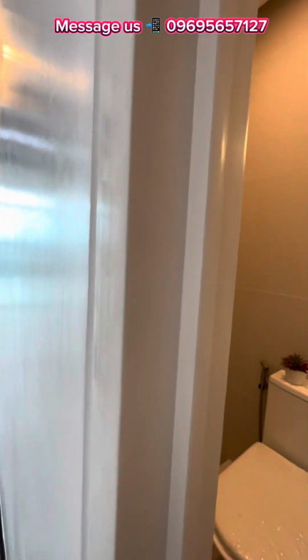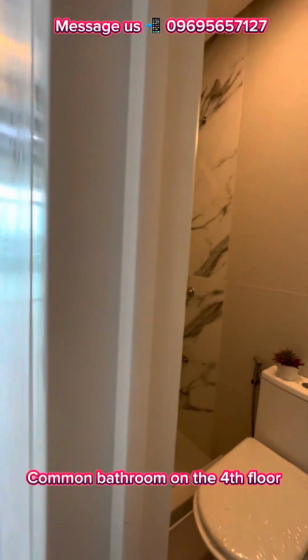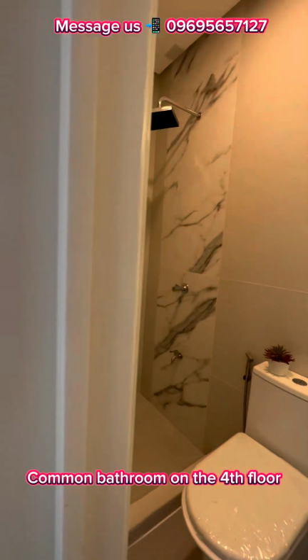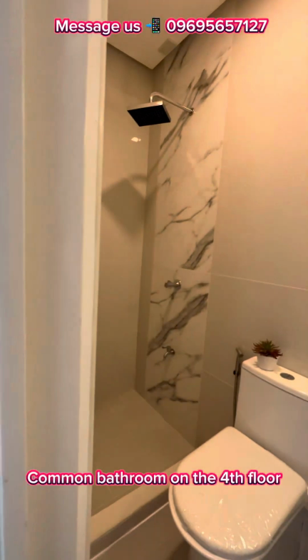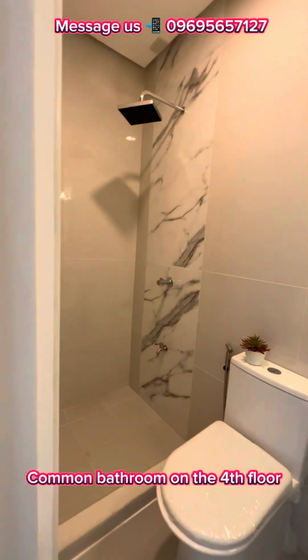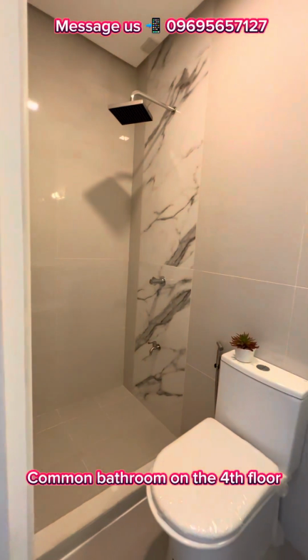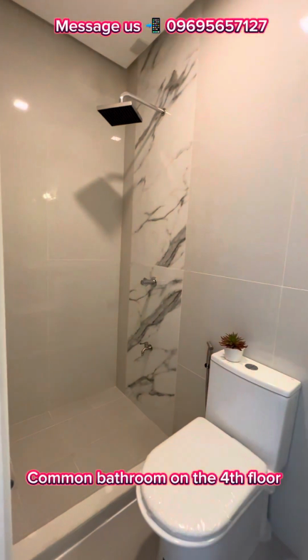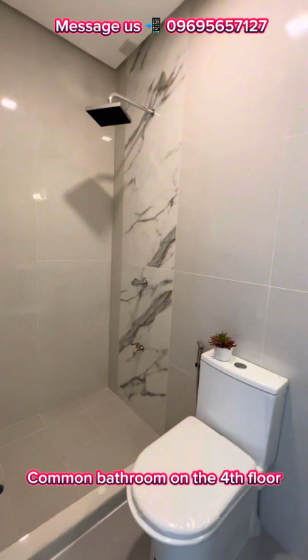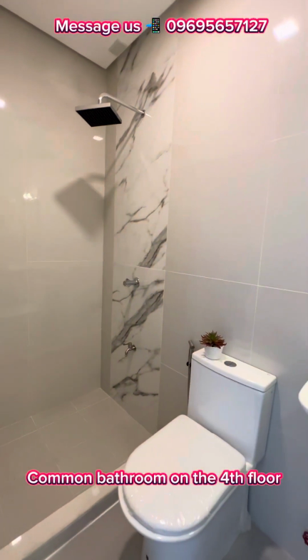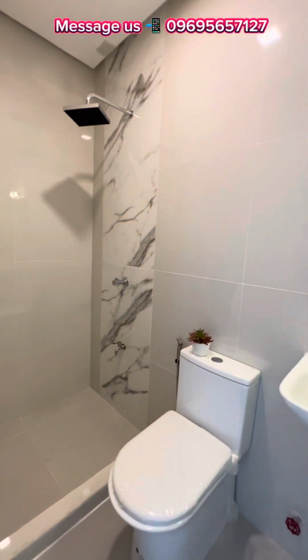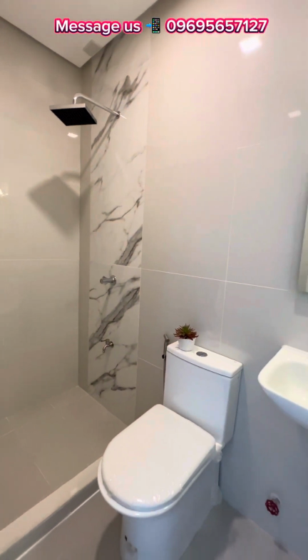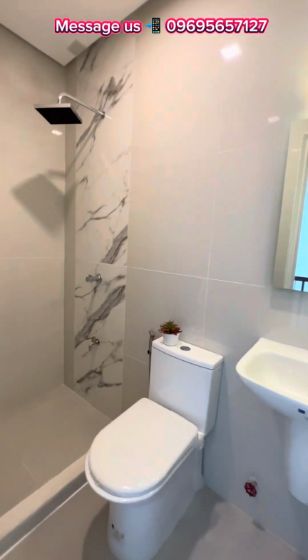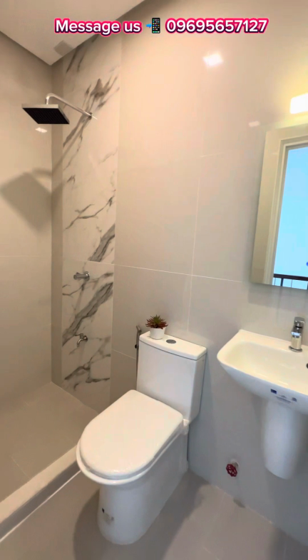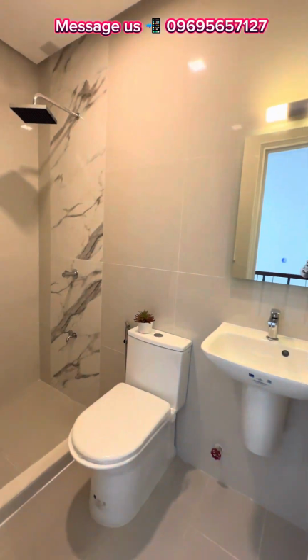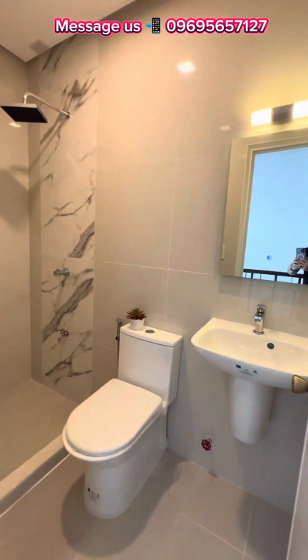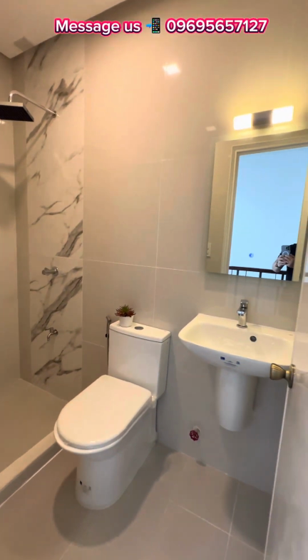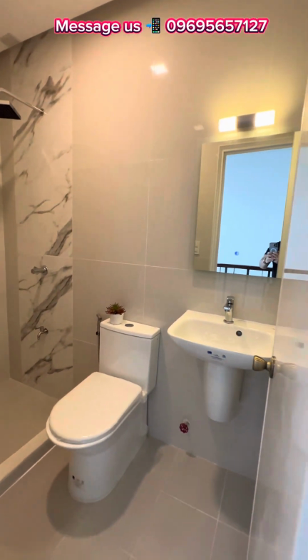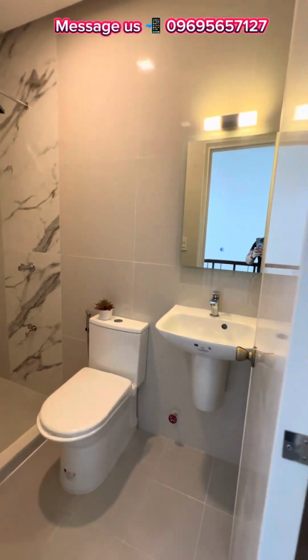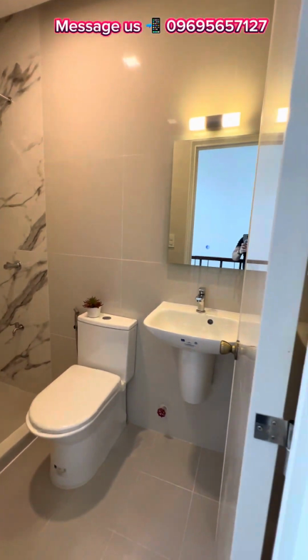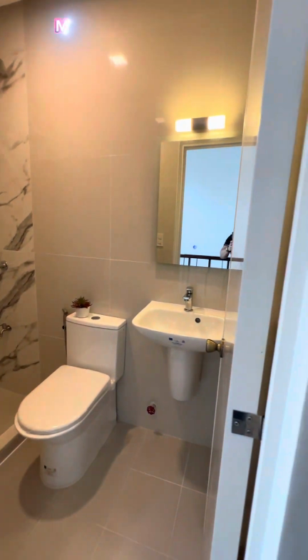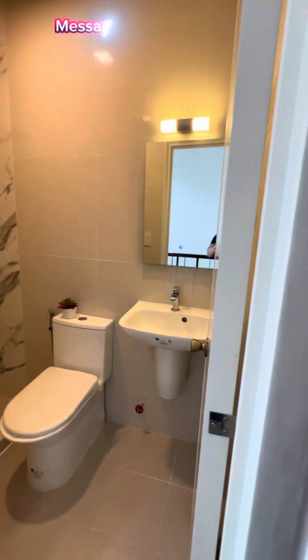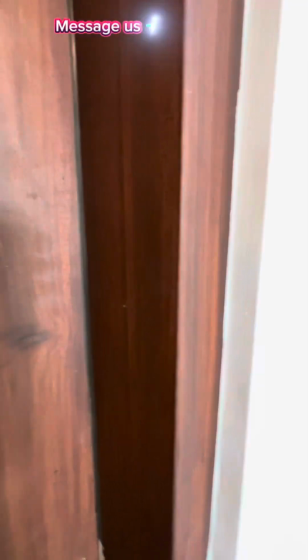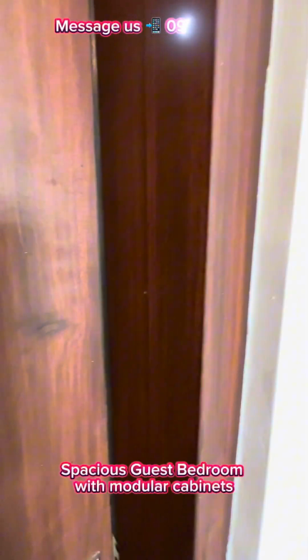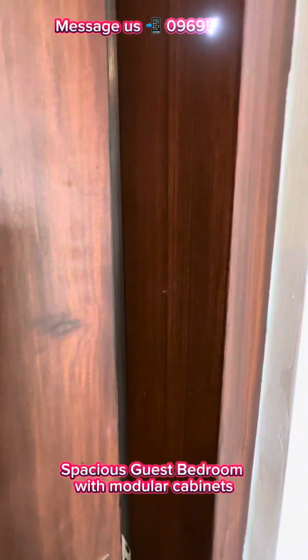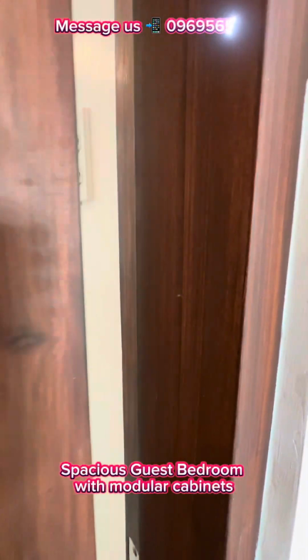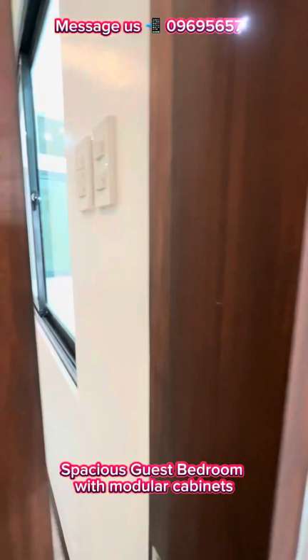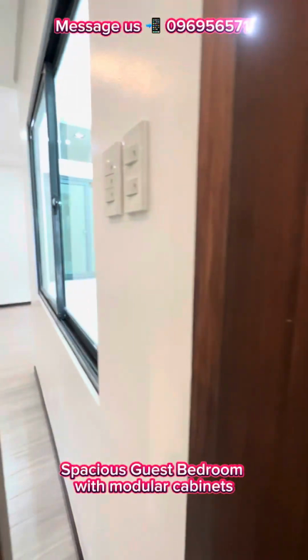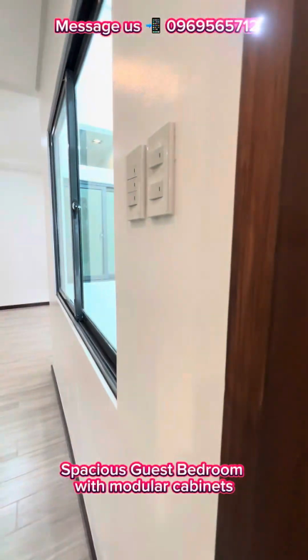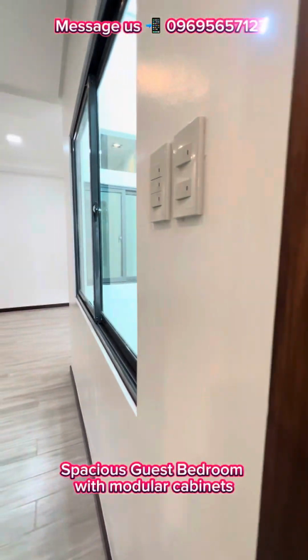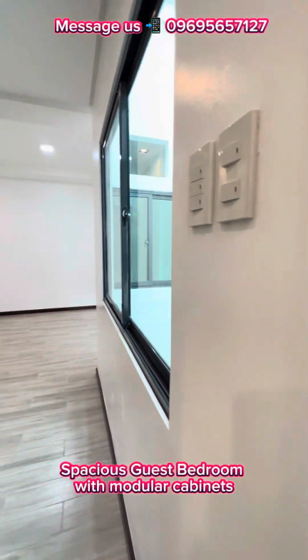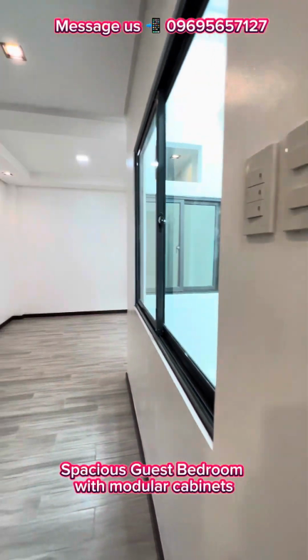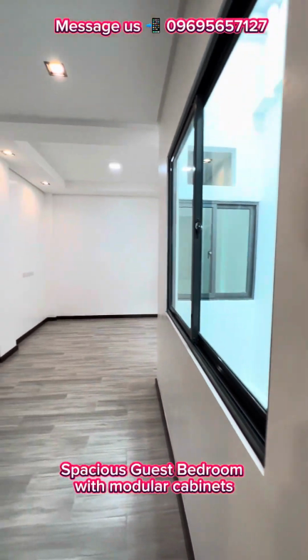Common bathroom on the fourth floor. Spacious guest bedroom with modular cabinets.